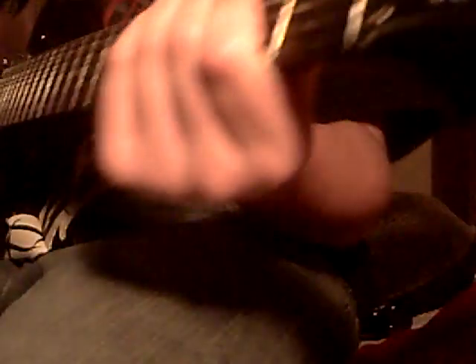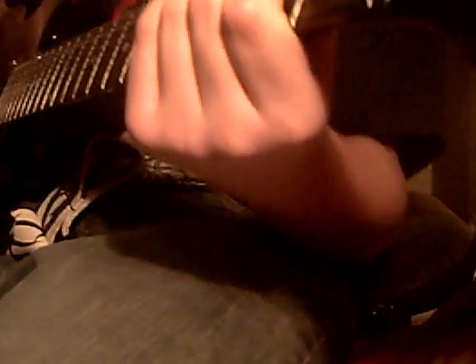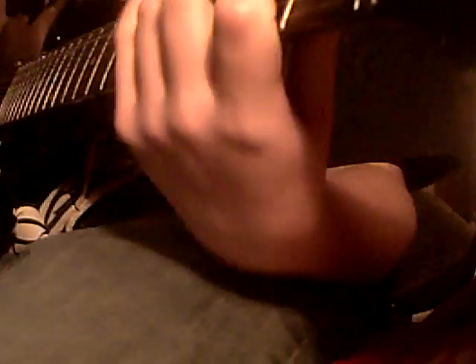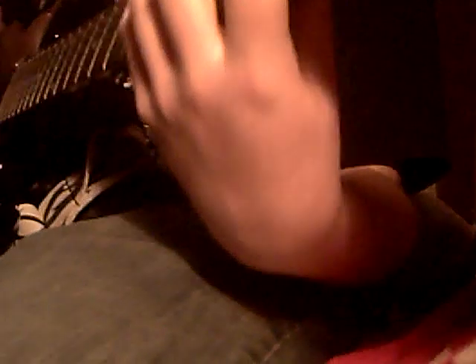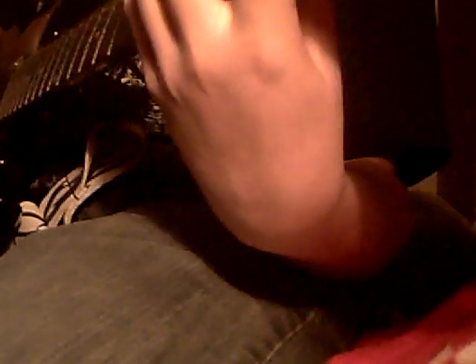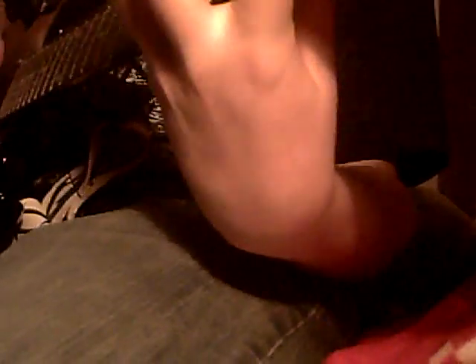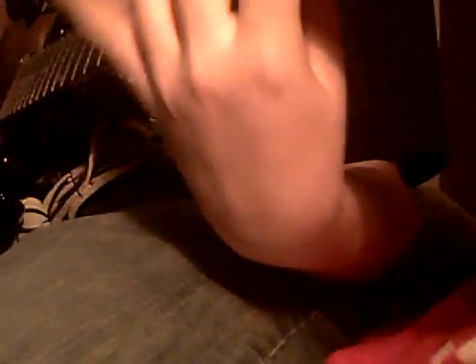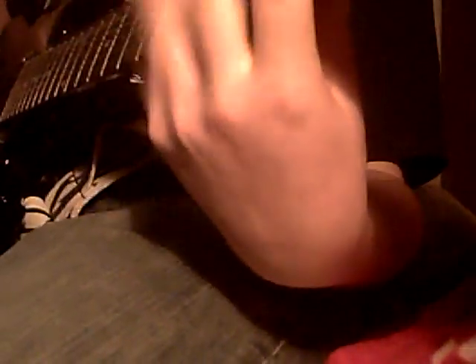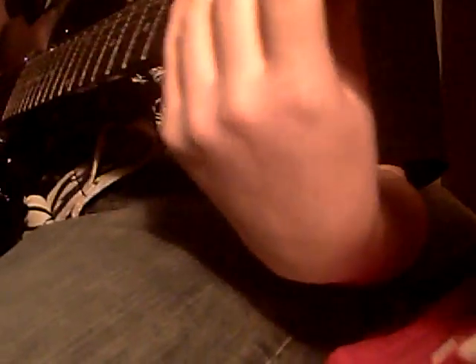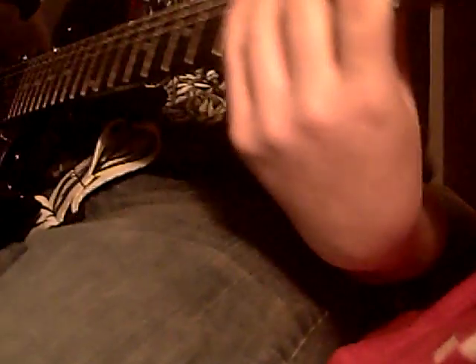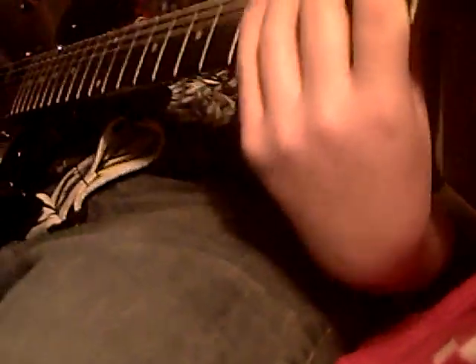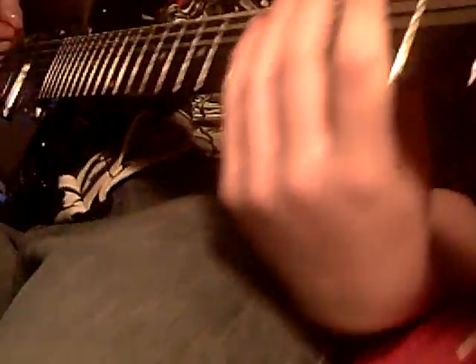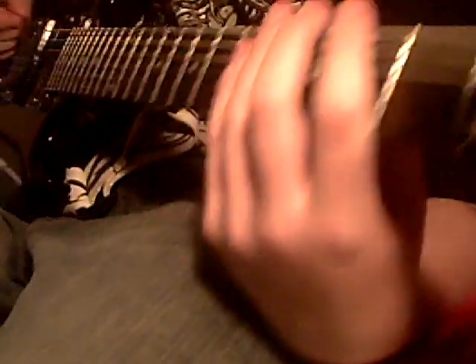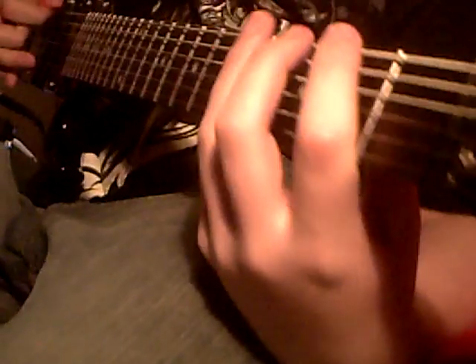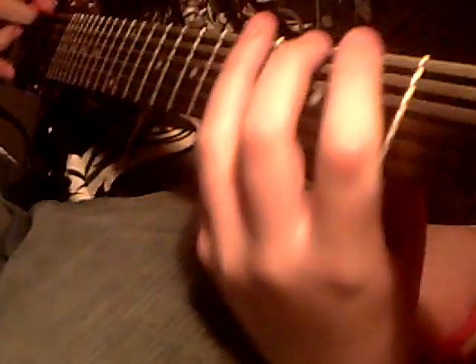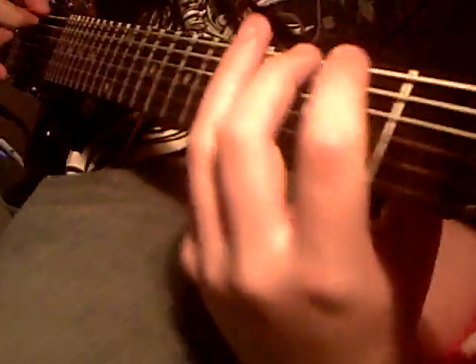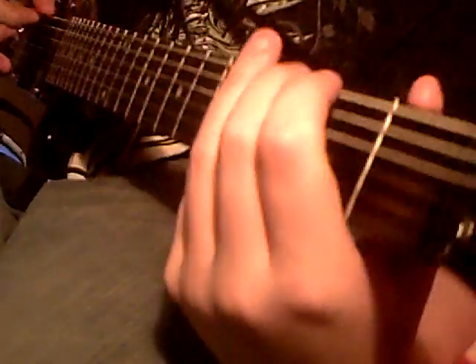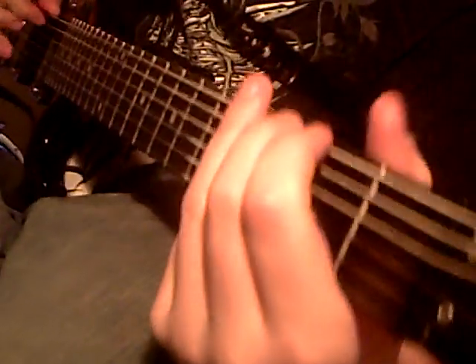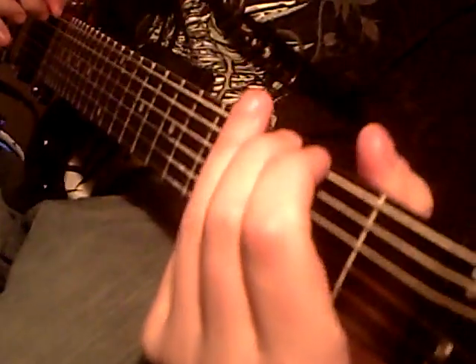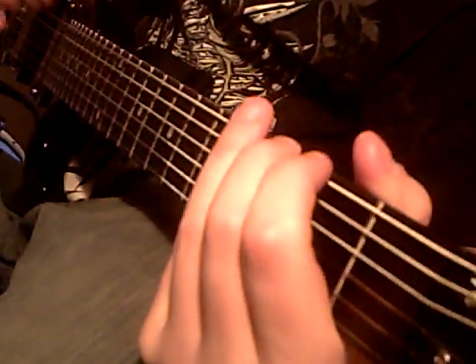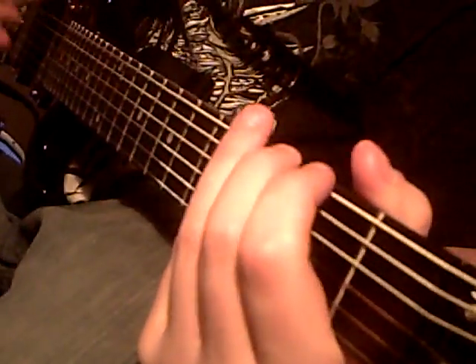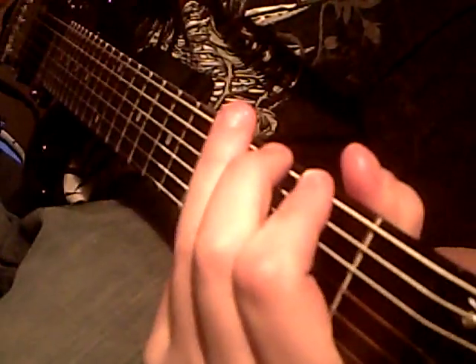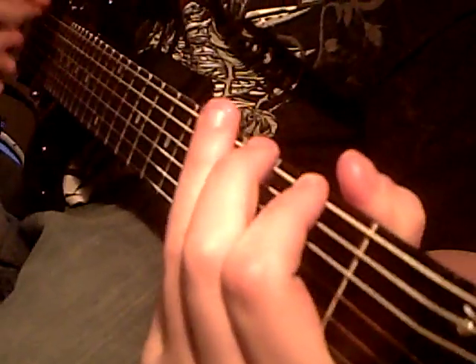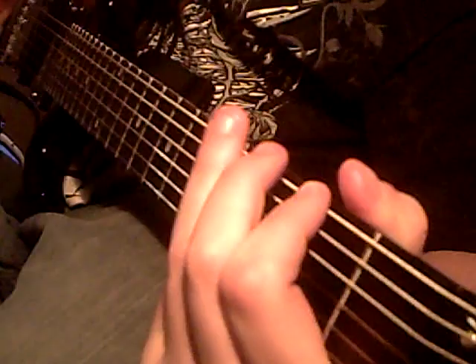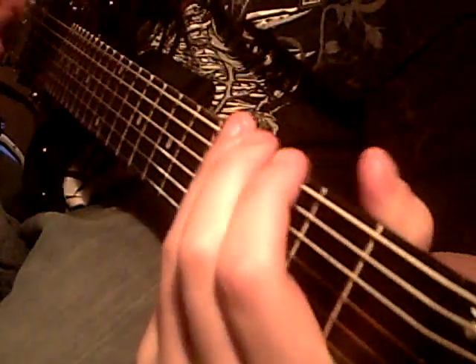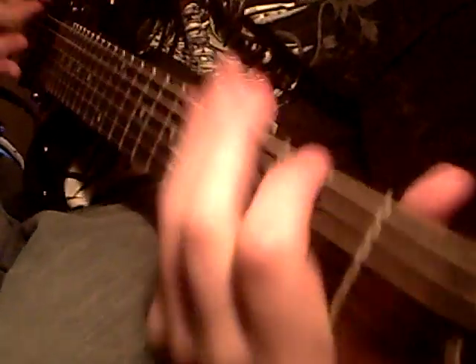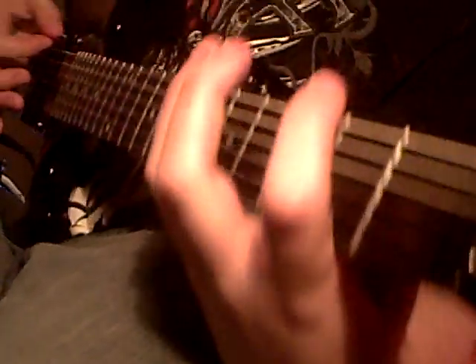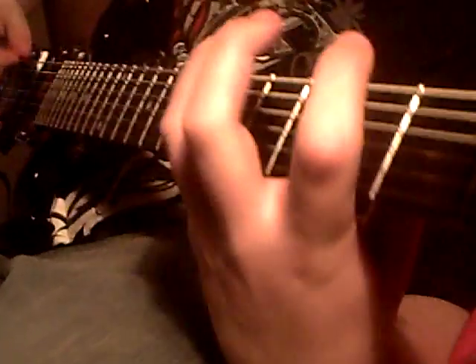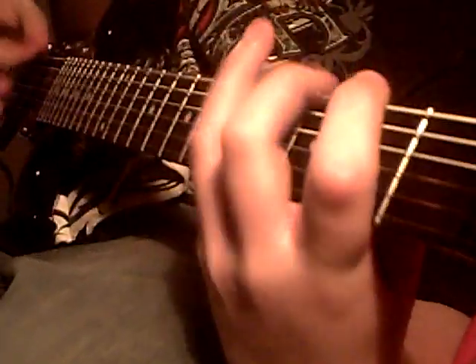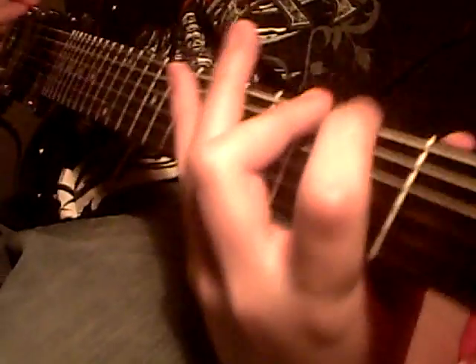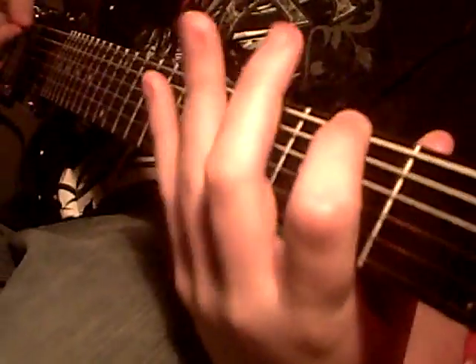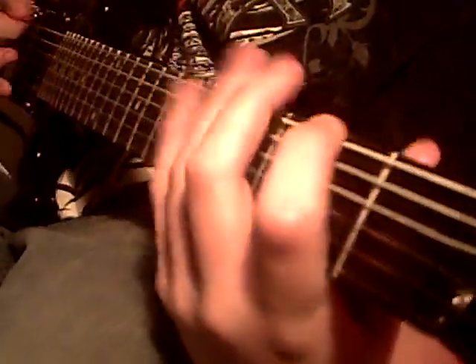And then you do the... and that's just speed picking: third, second, open, five, three, second.